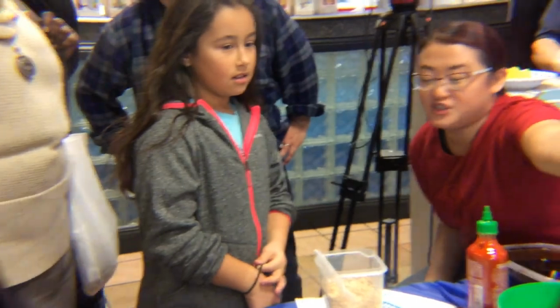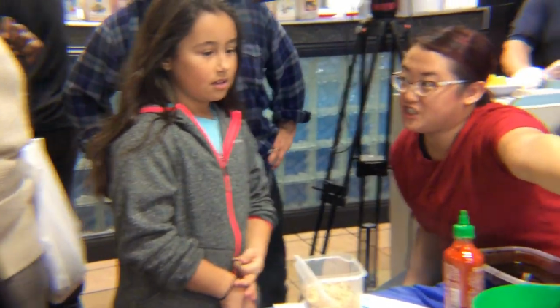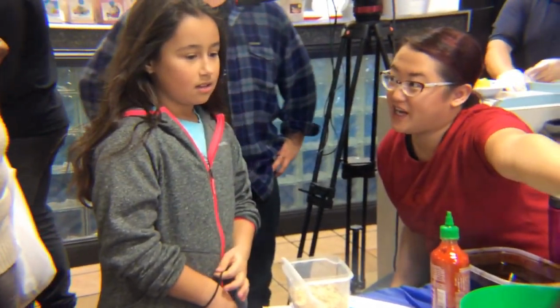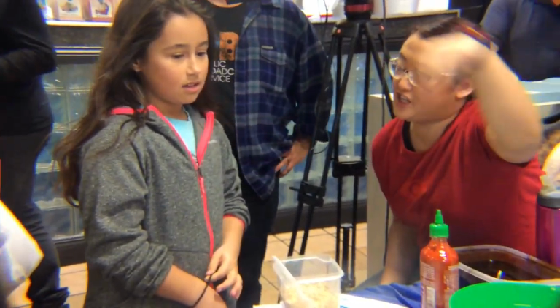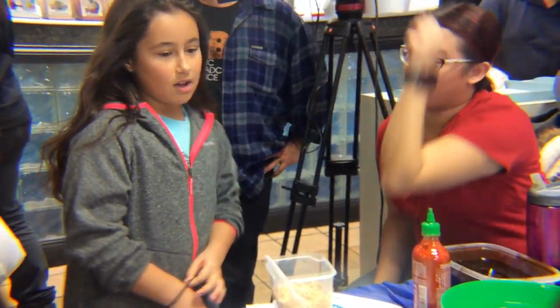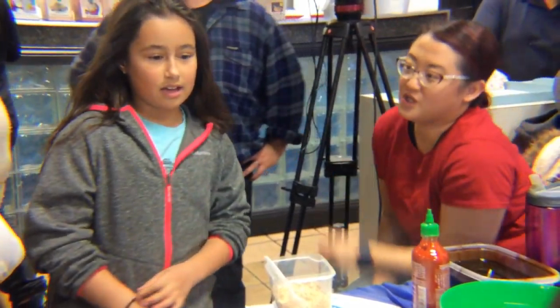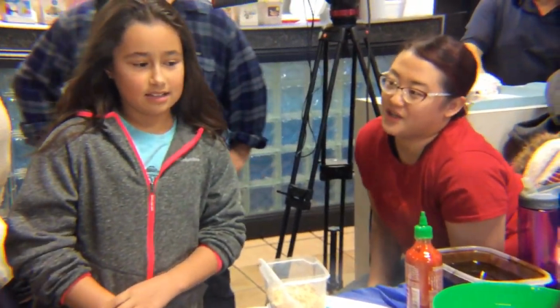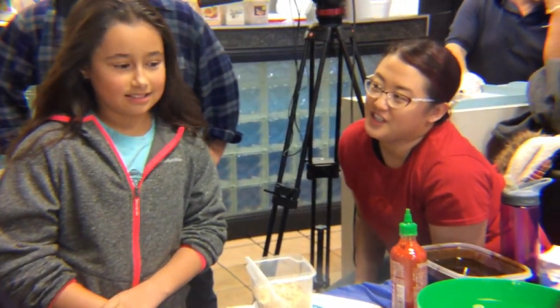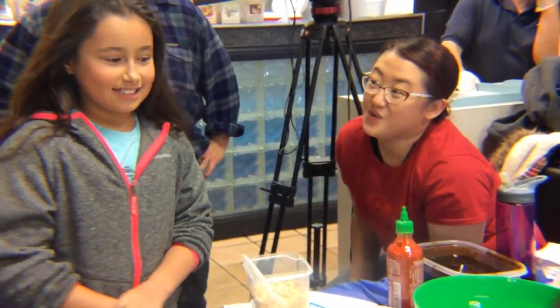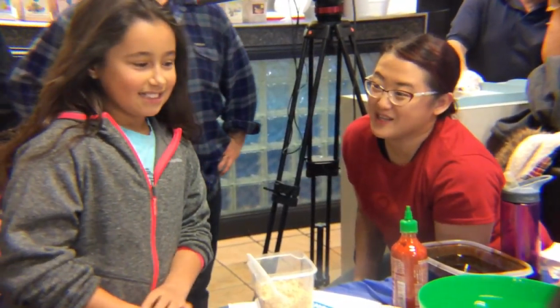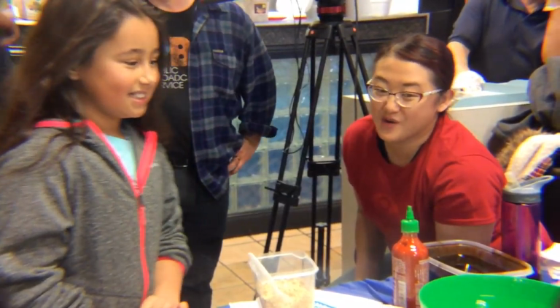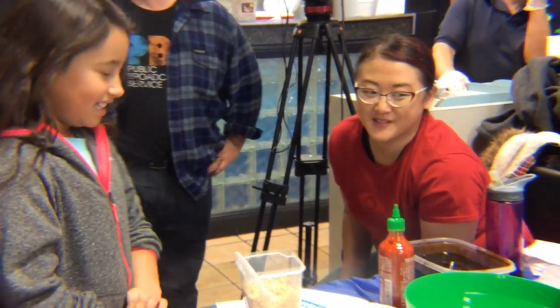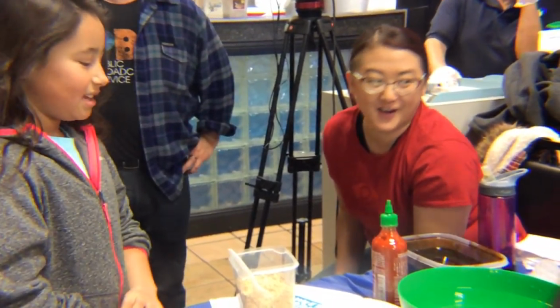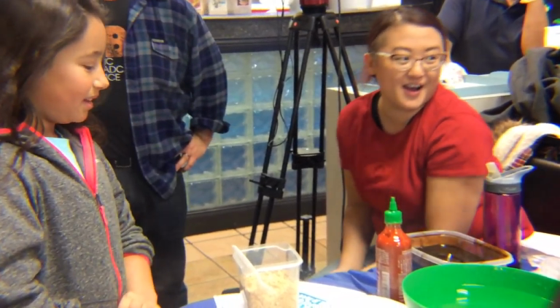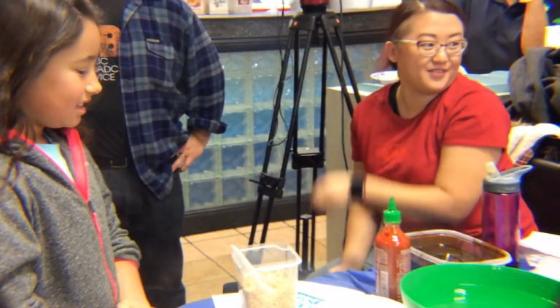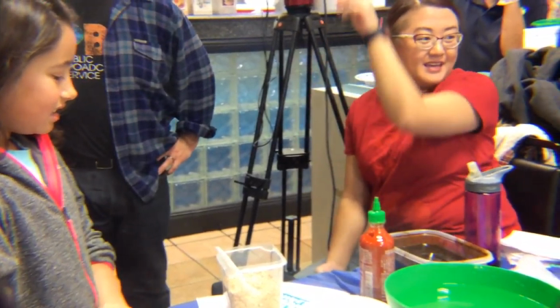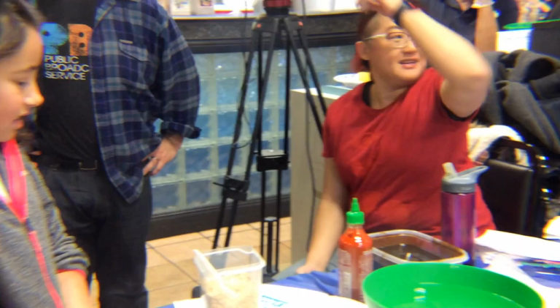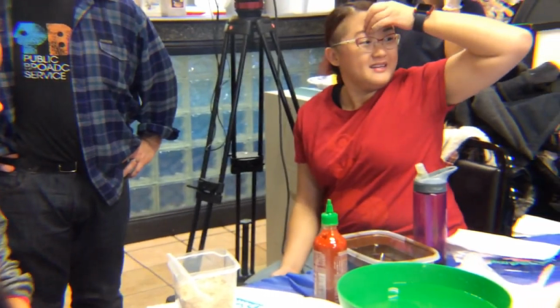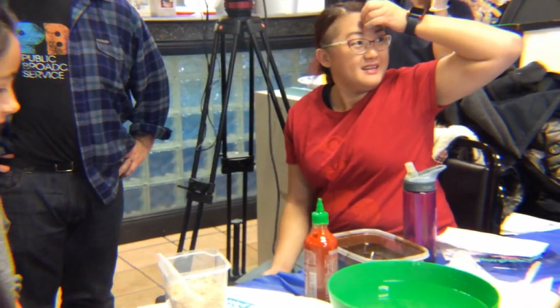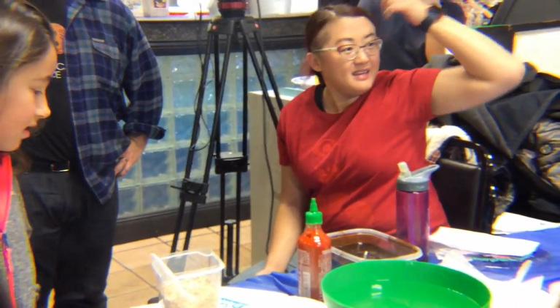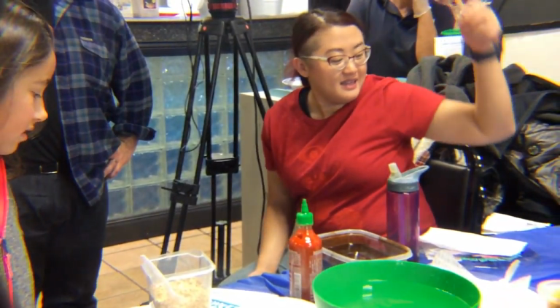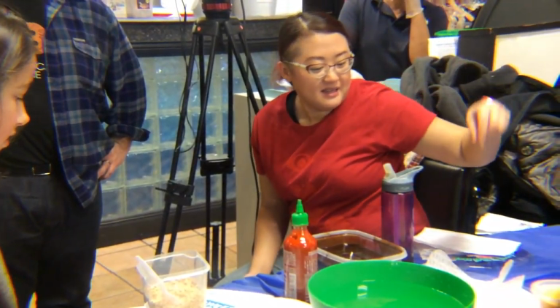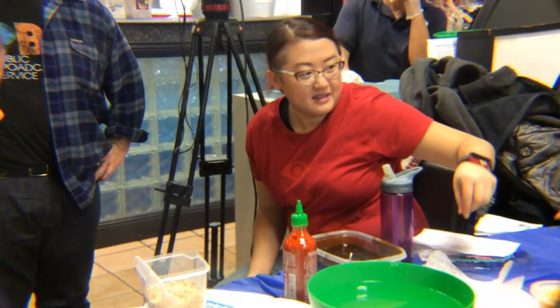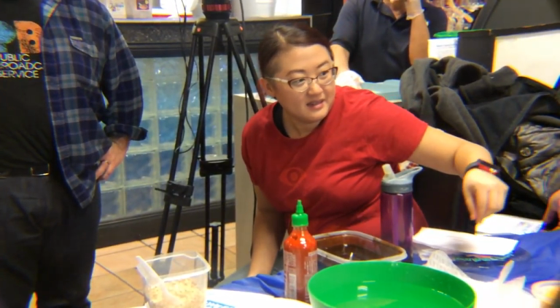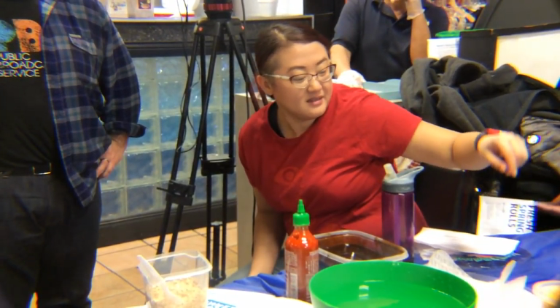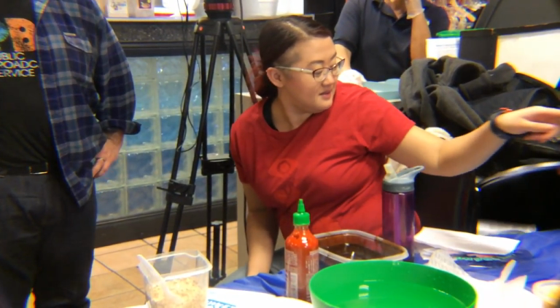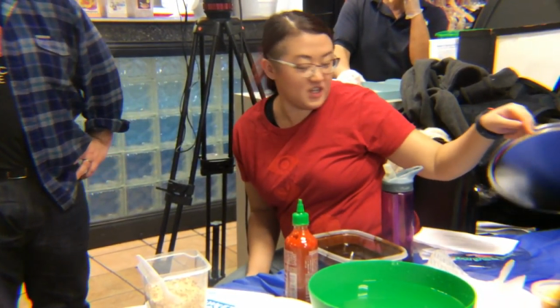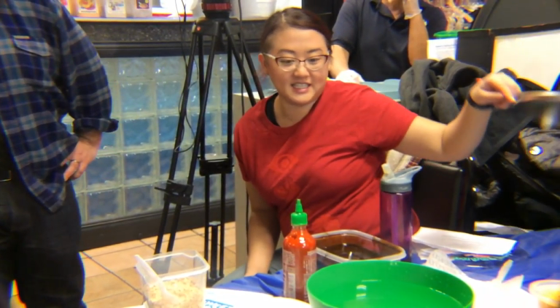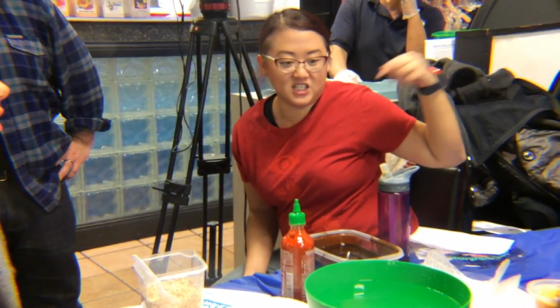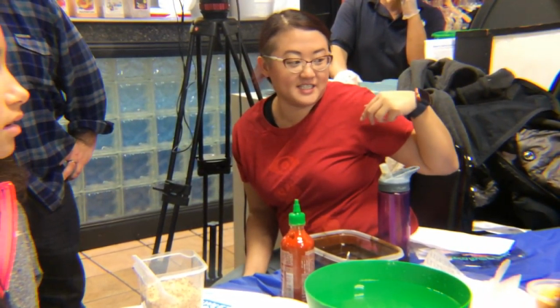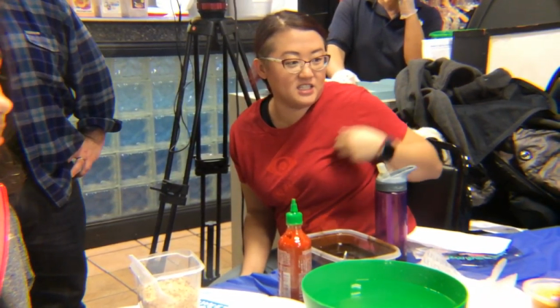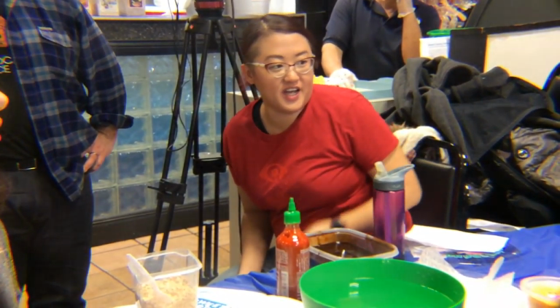You can do it right here. You want to make spring rolls? Here's some new ones. He's going to teach you guys how to do it.